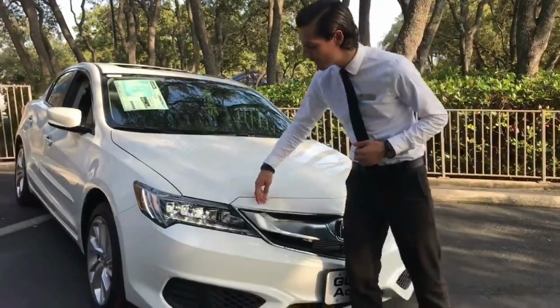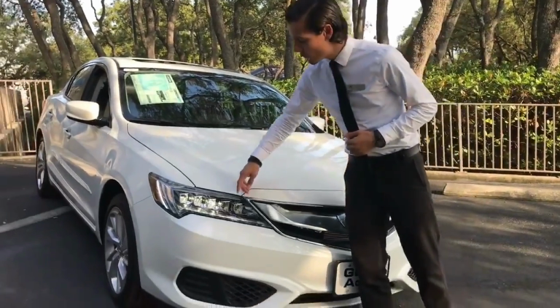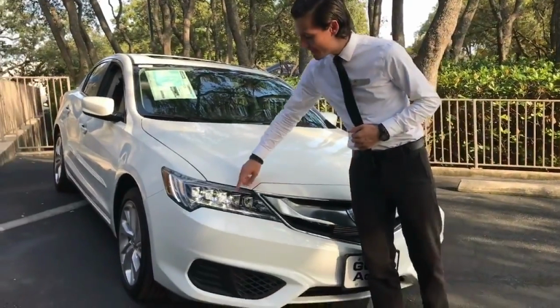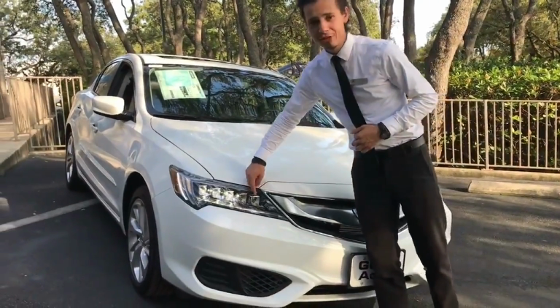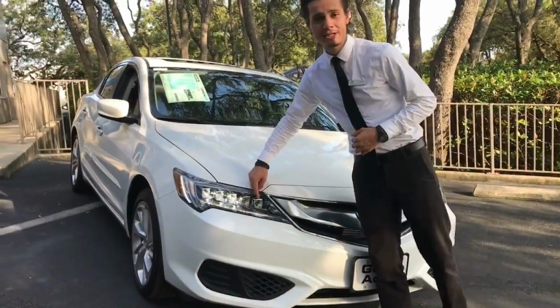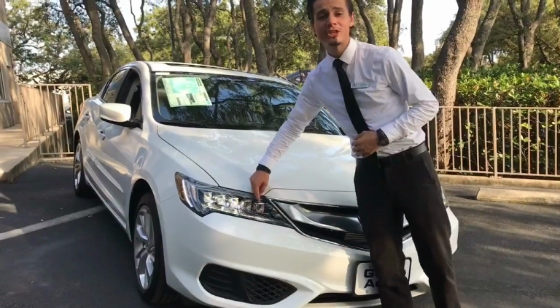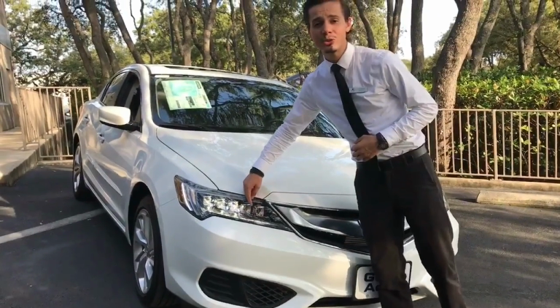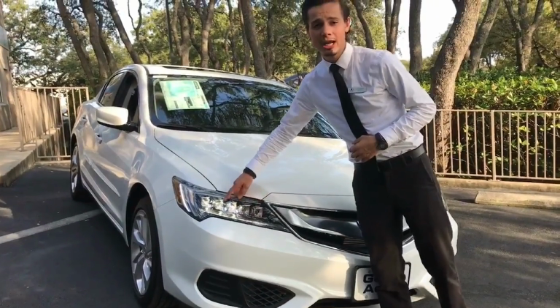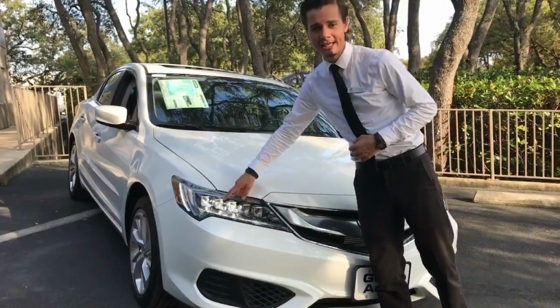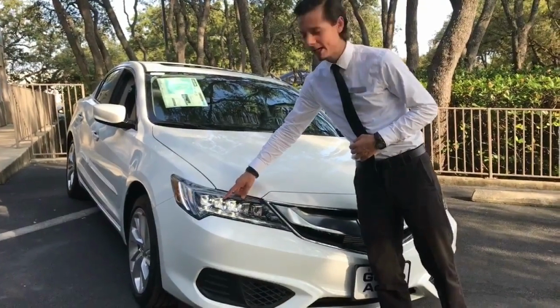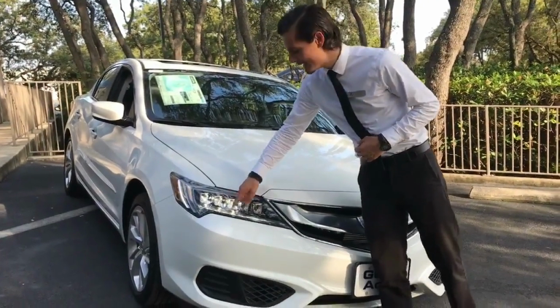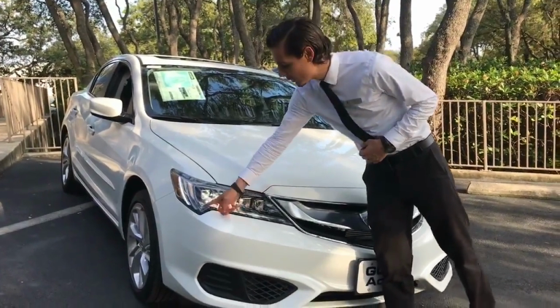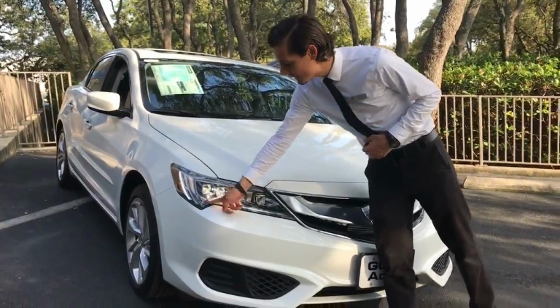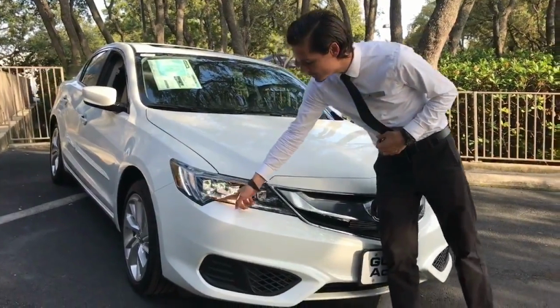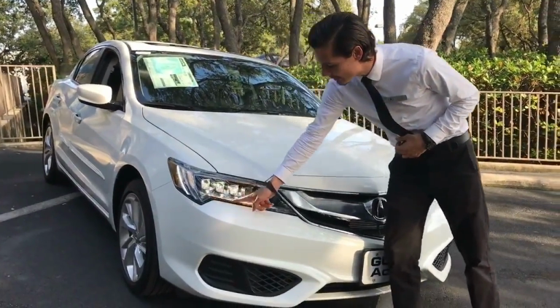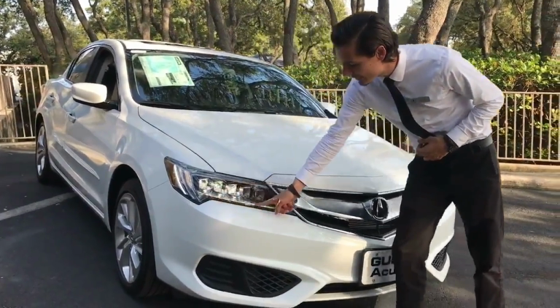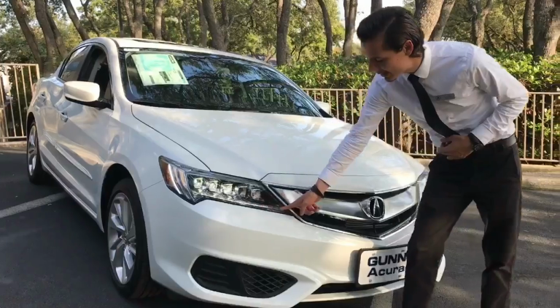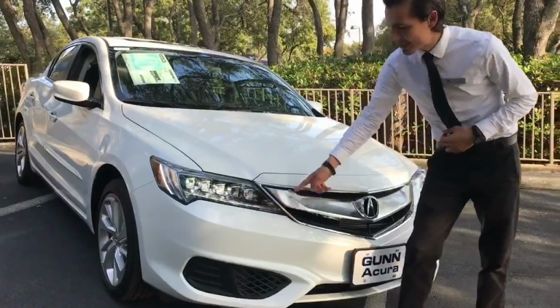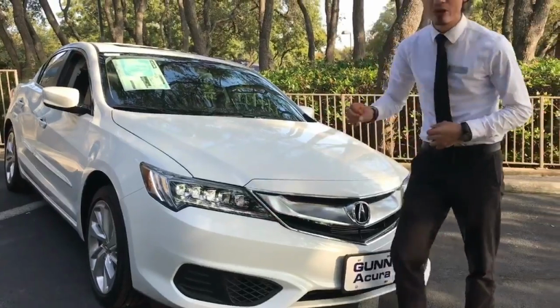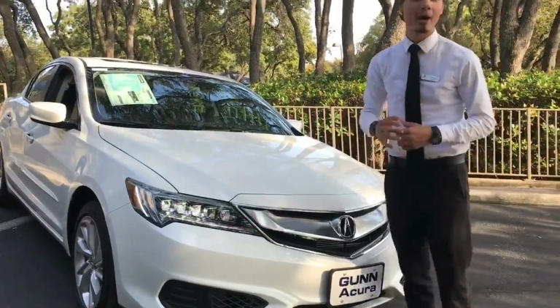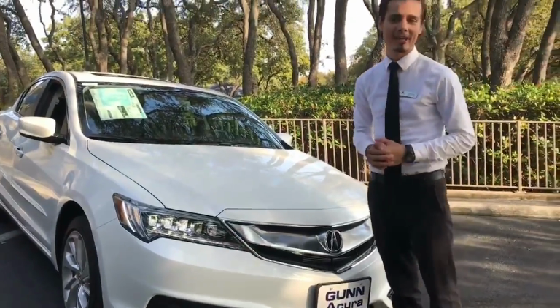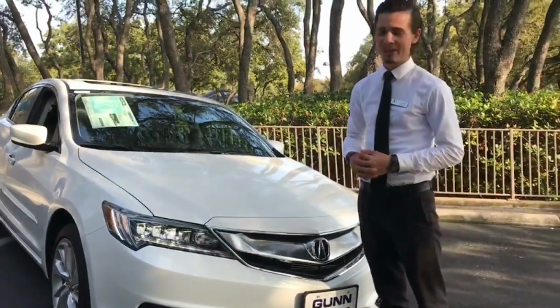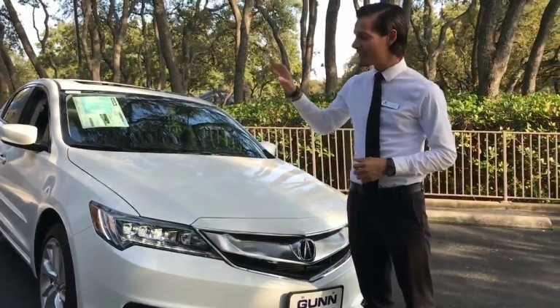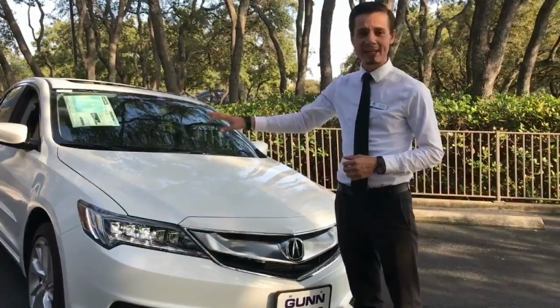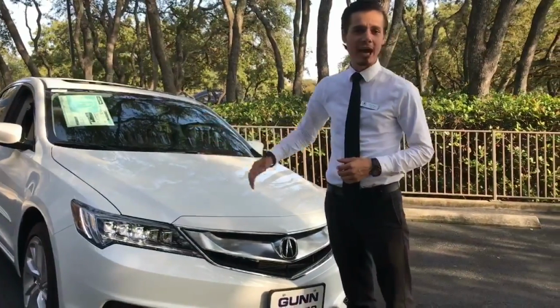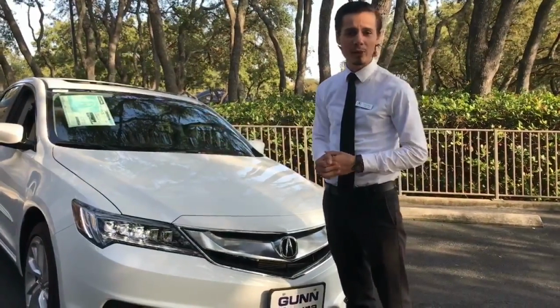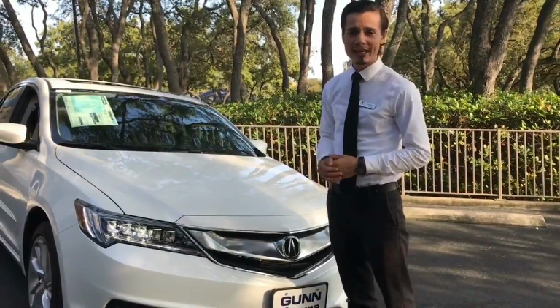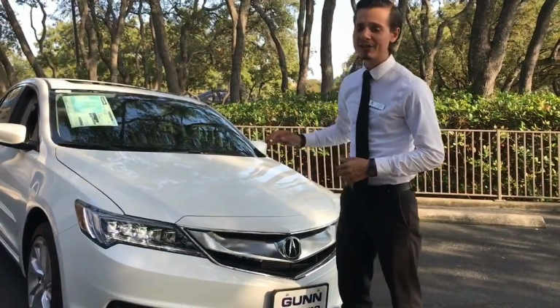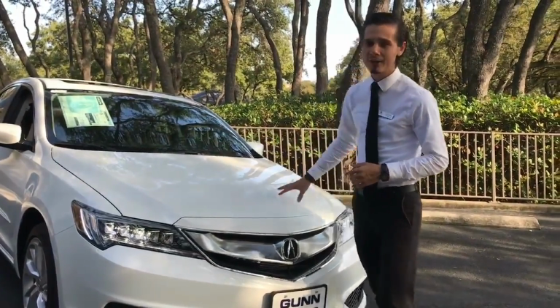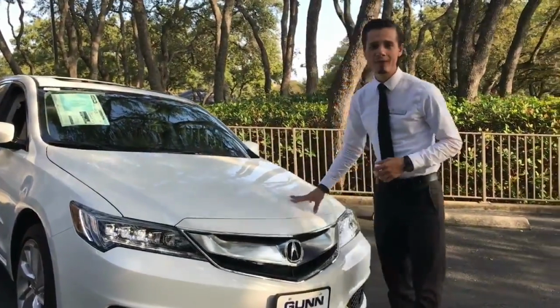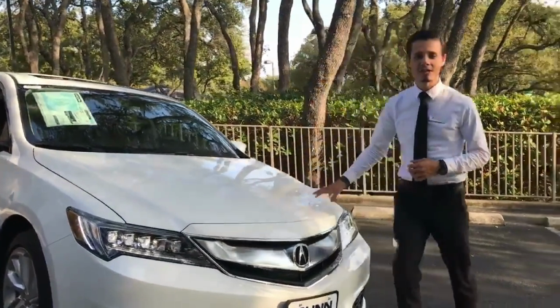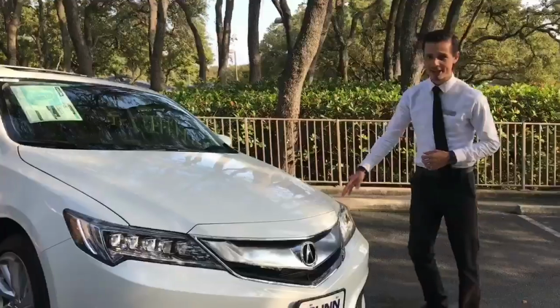Starting with the Acura Signature Jewel Eye LED headlights and a really cool daytime running light here that really pops at night. It does have standard alloy wheels and a ton of cool features on the inside.